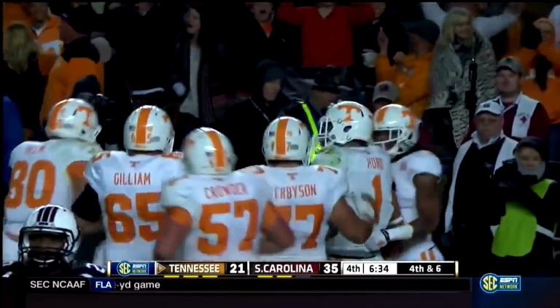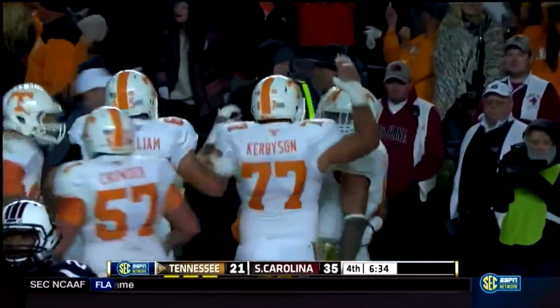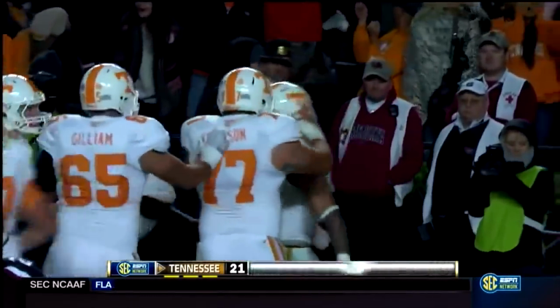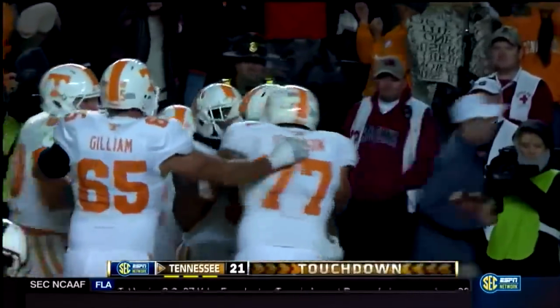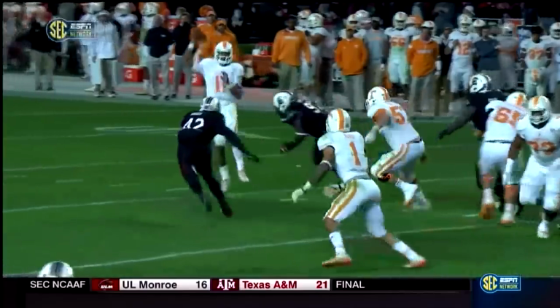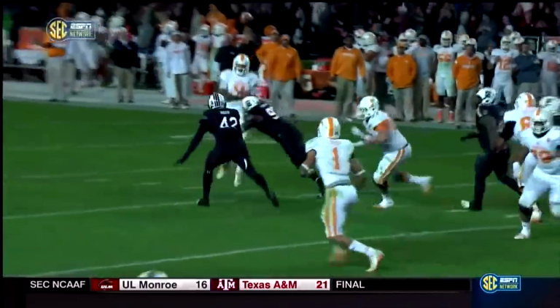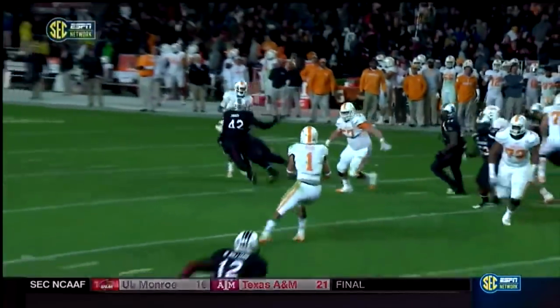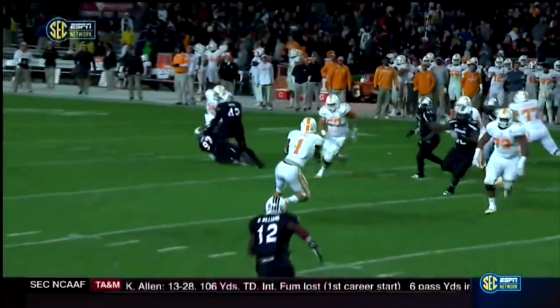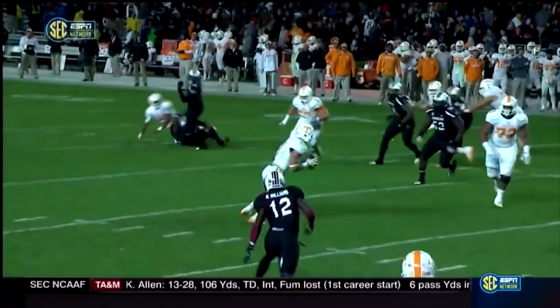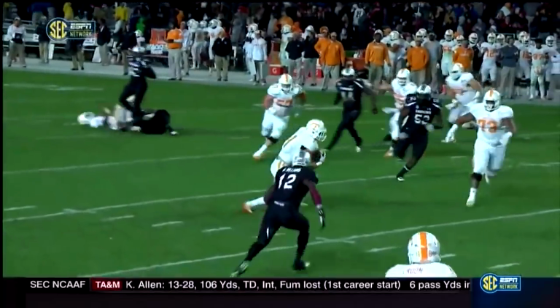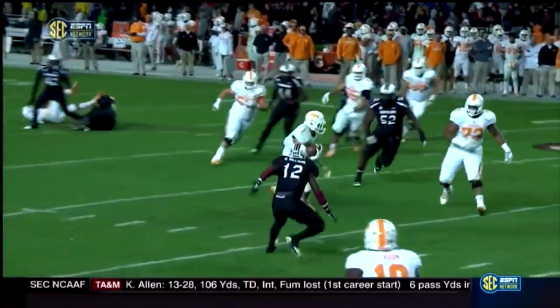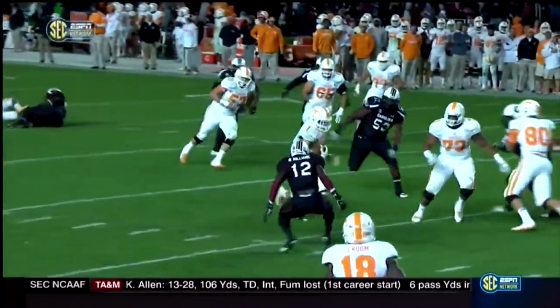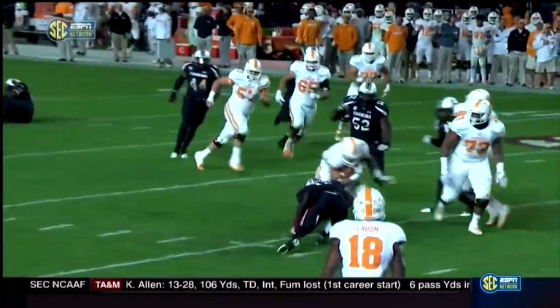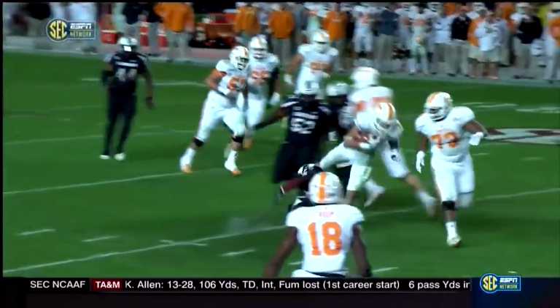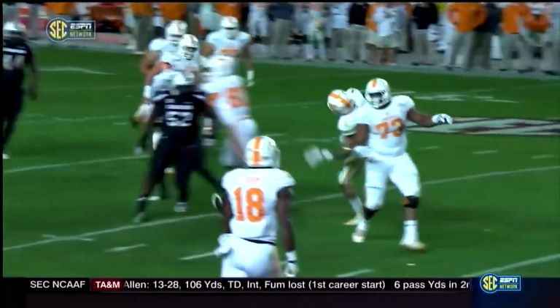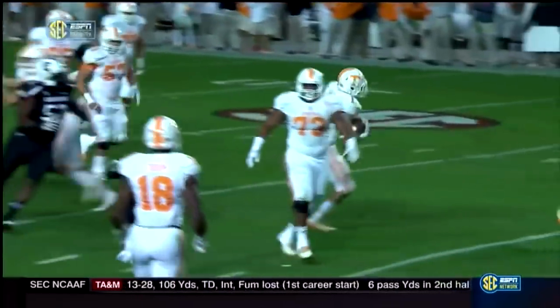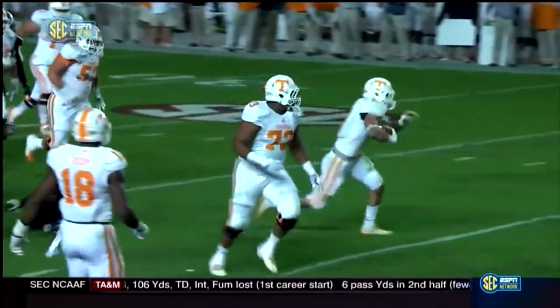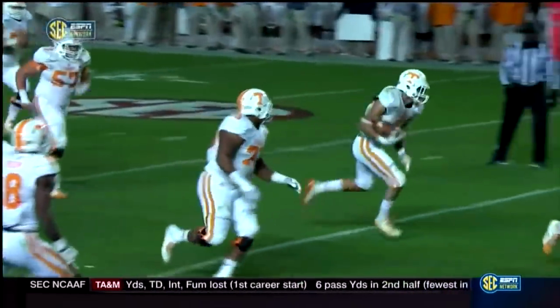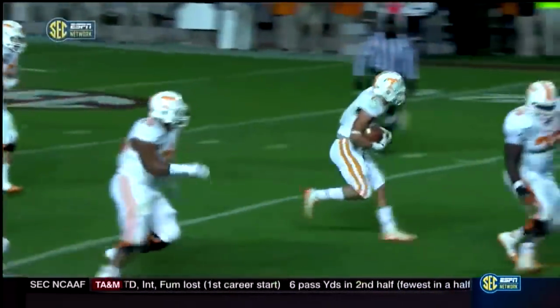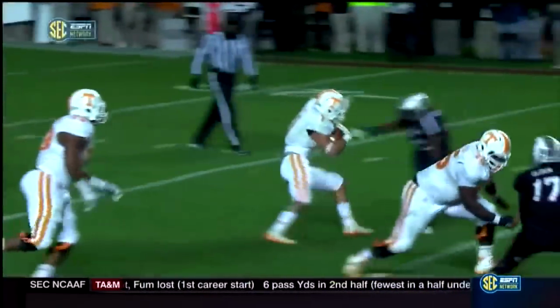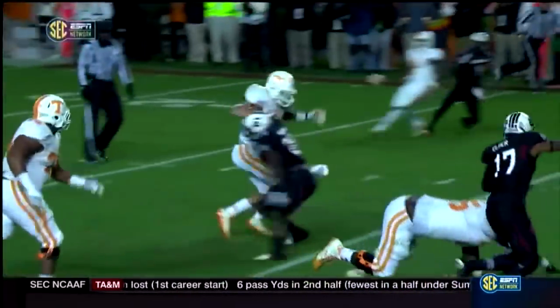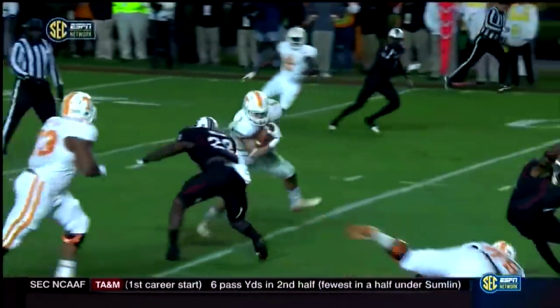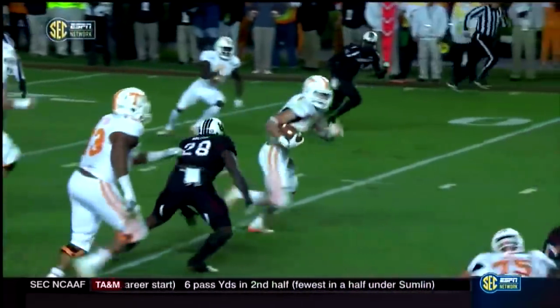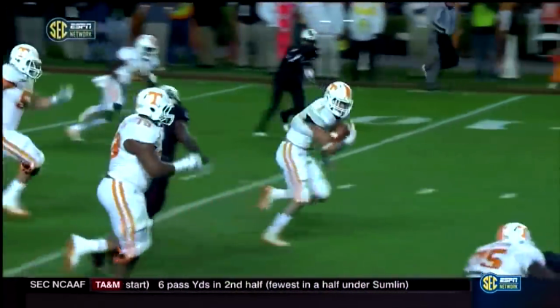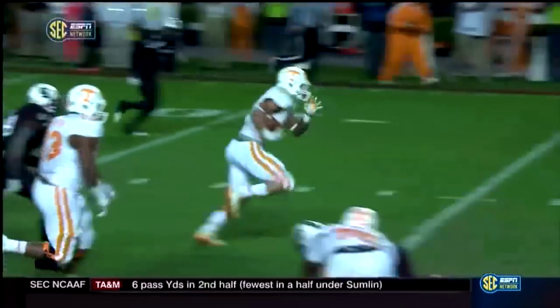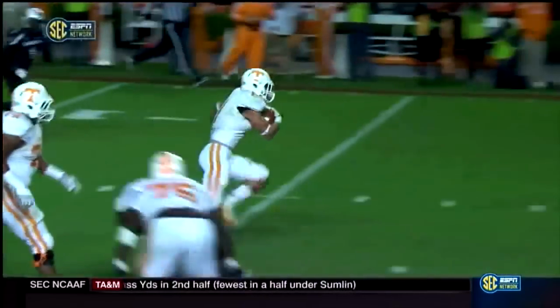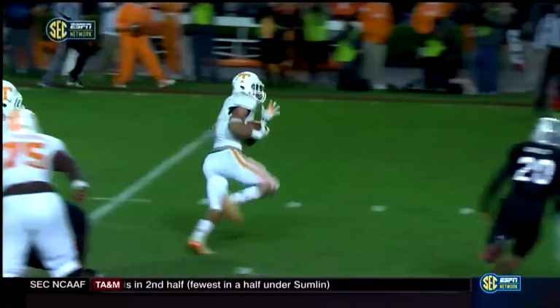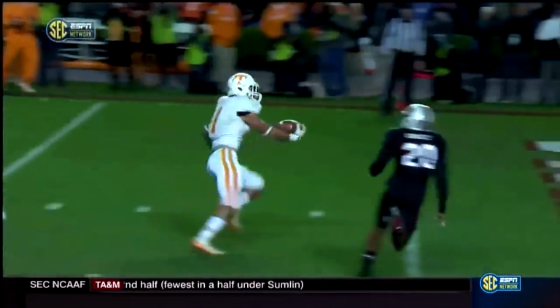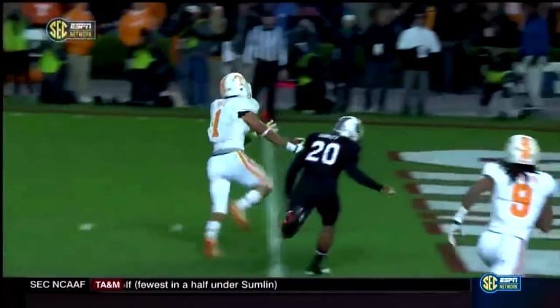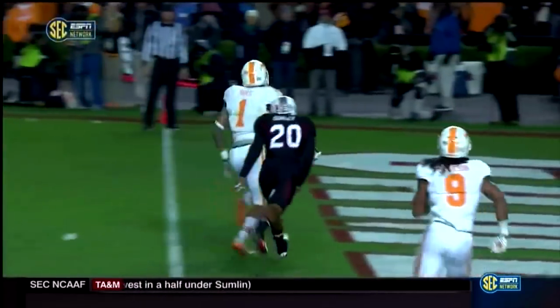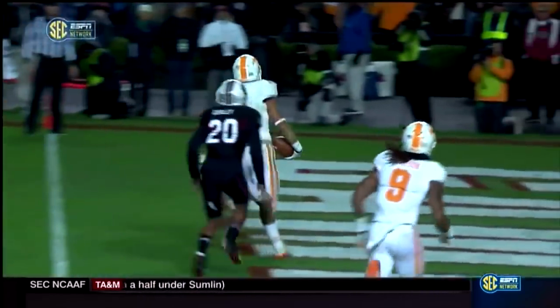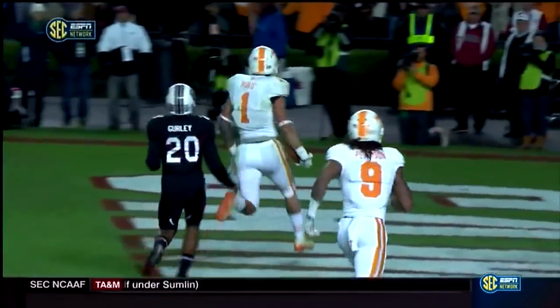Fourth down and seven, they set up an inside screen to Jalen Hurd. He broke a tackle, spun away from another Gamecock, and raced into the end zone — and Tennessee has clawed back.